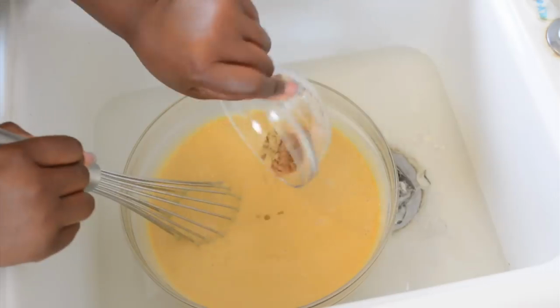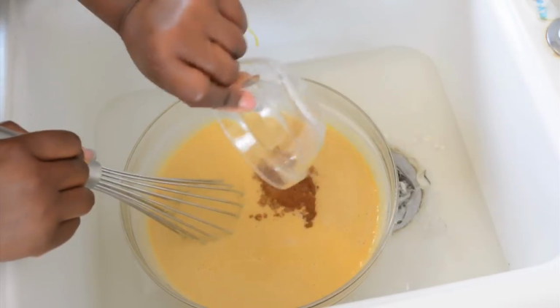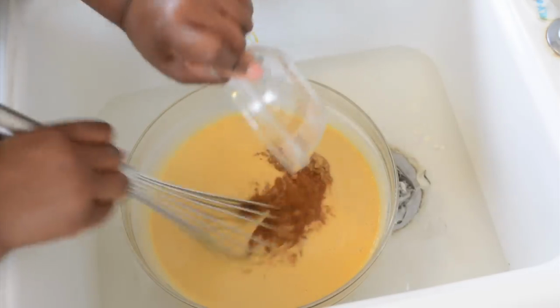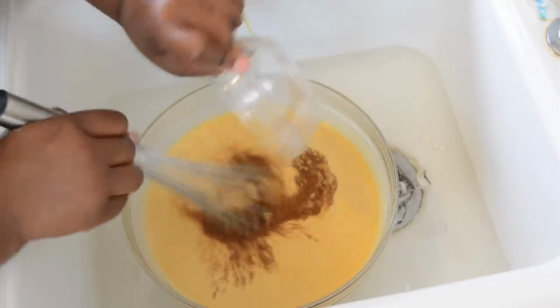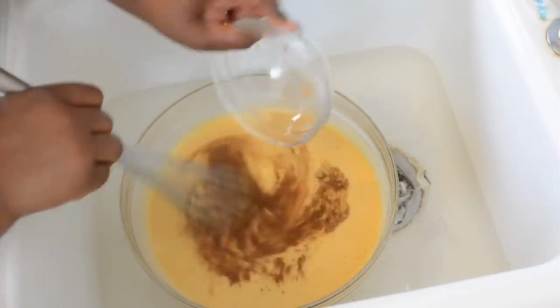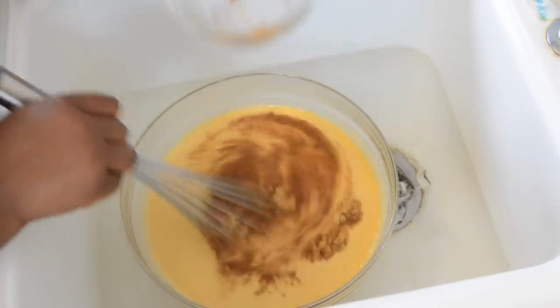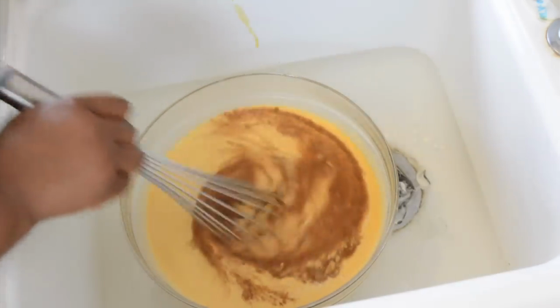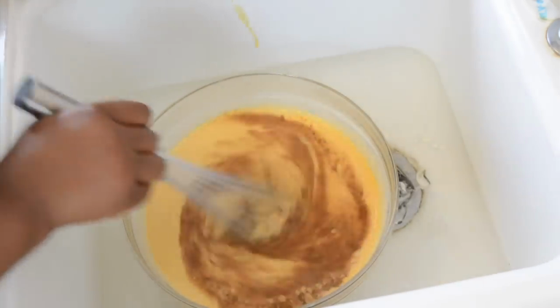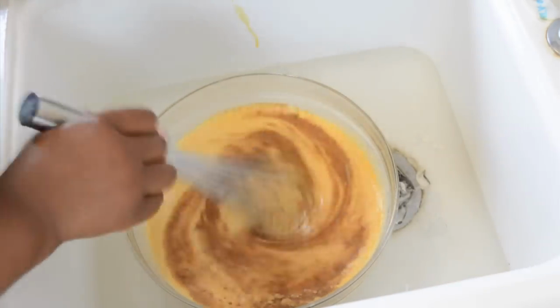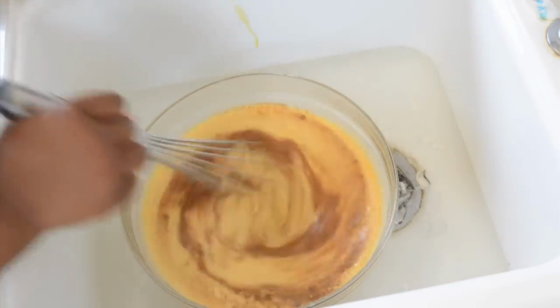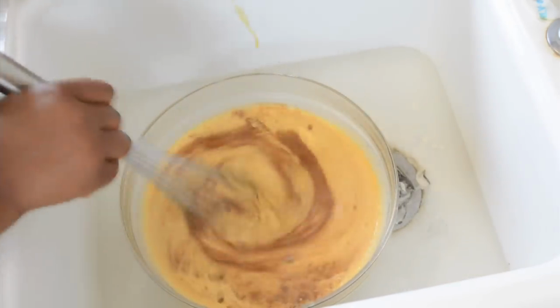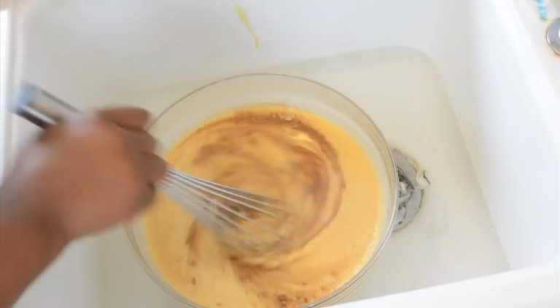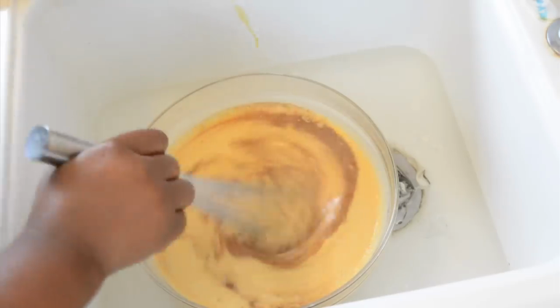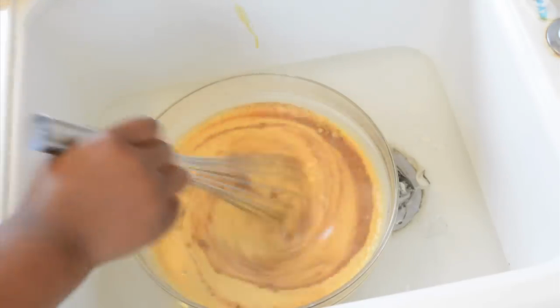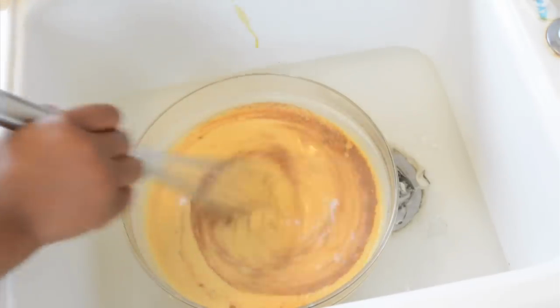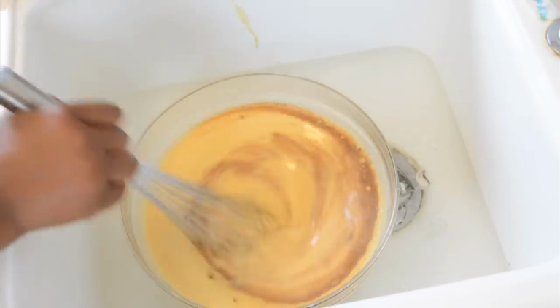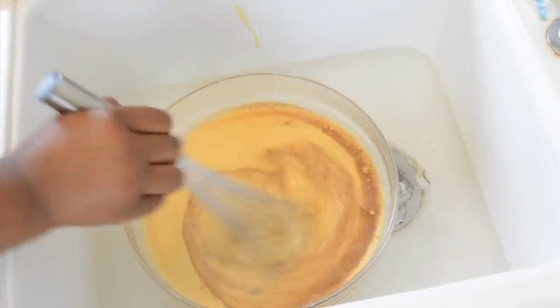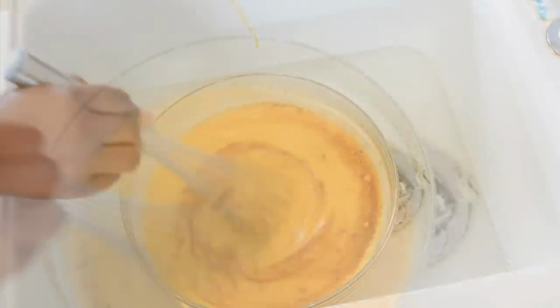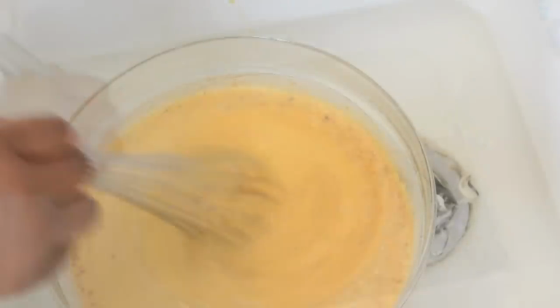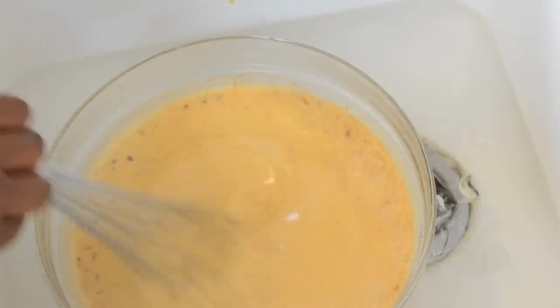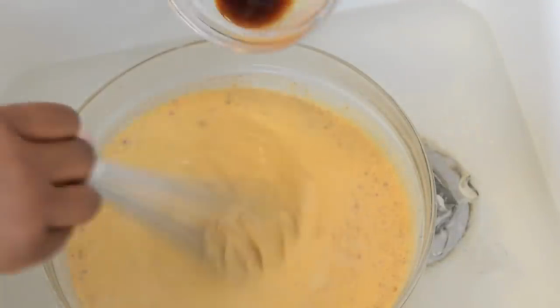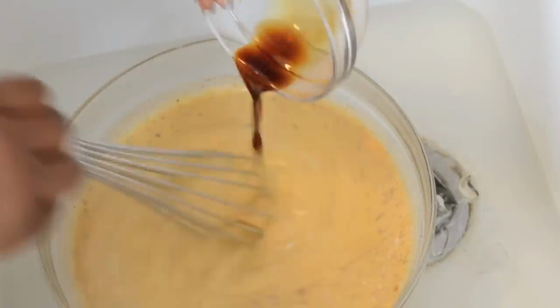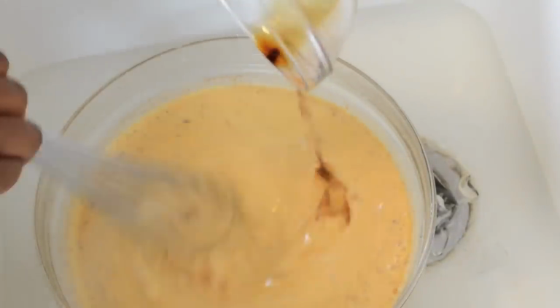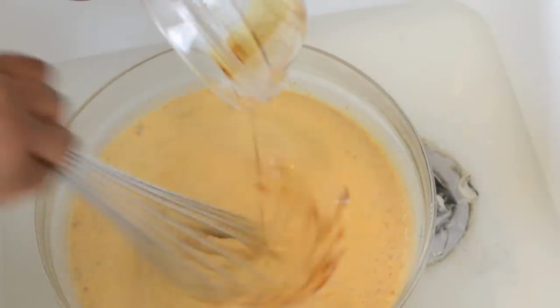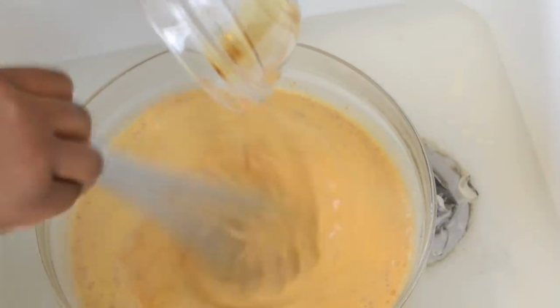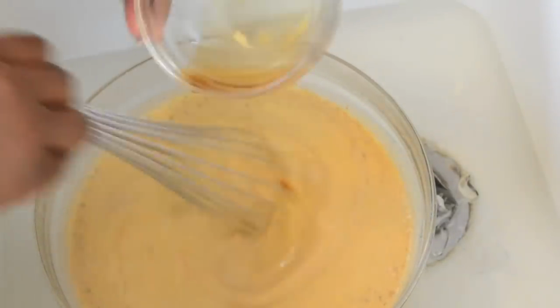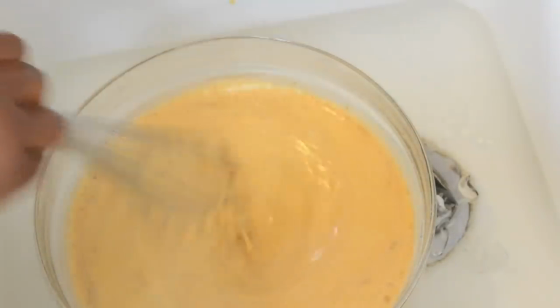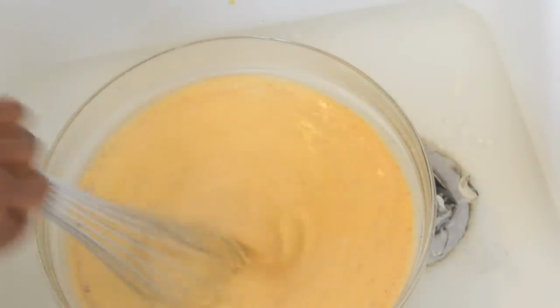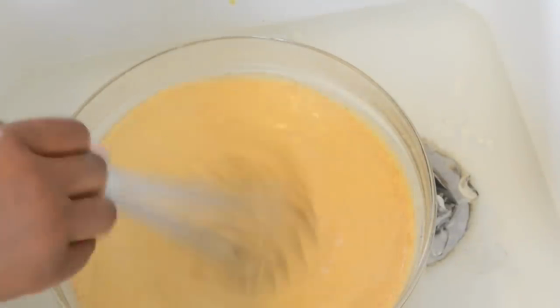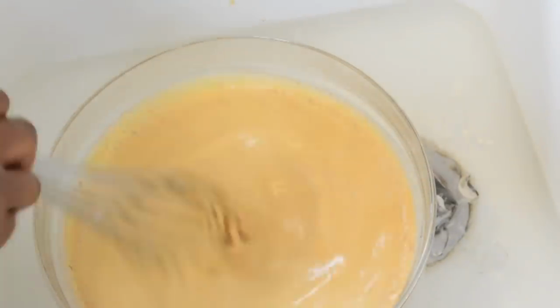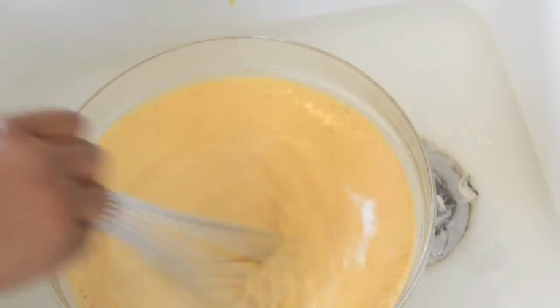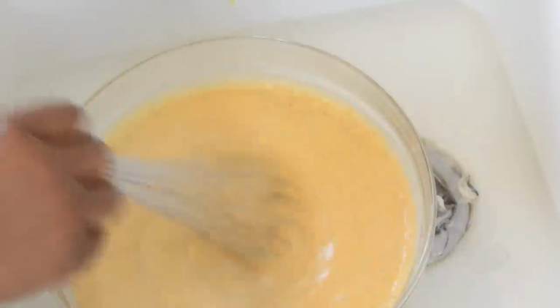In the meantime, while it's chilling, I'm going to go ahead and add my cinnamon, nutmeg, and ginger, and the pure vanilla extract. If you look really closely, you'll be able to see the steam evaporate — that means our product is cooling off properly.